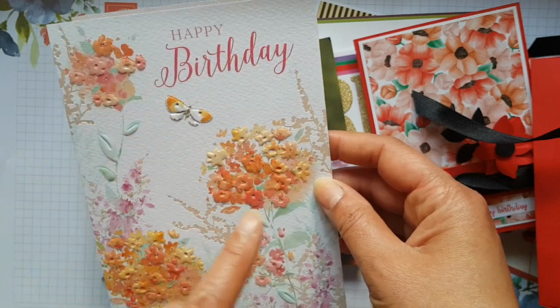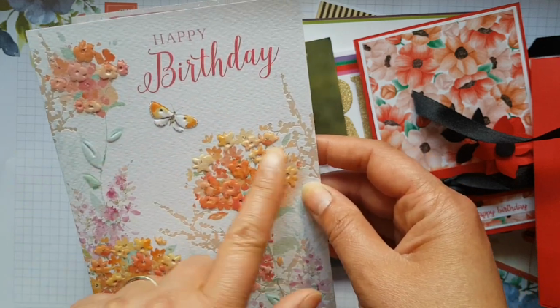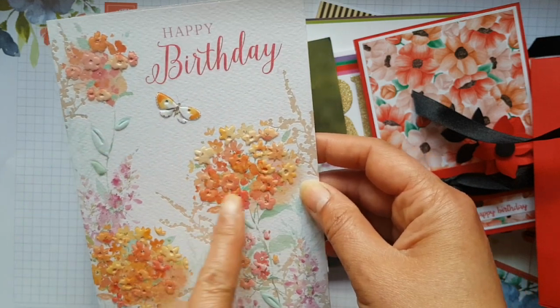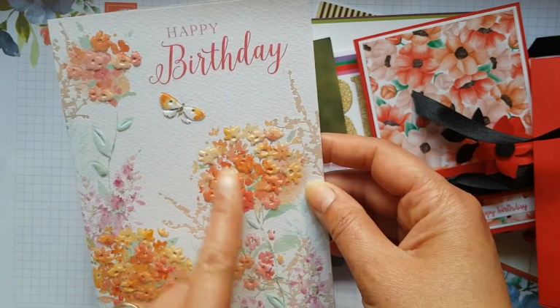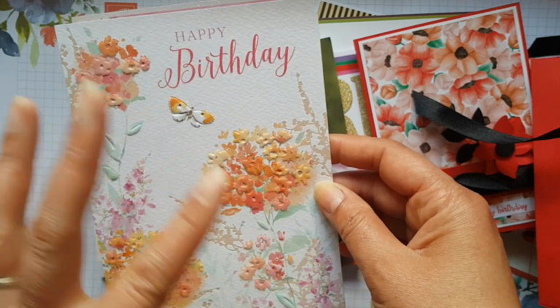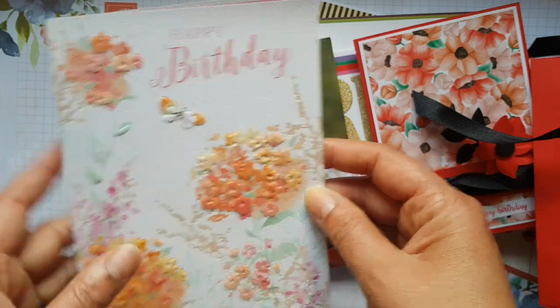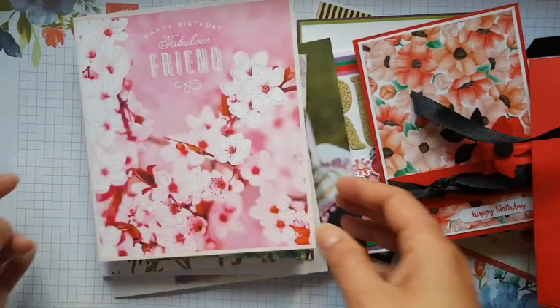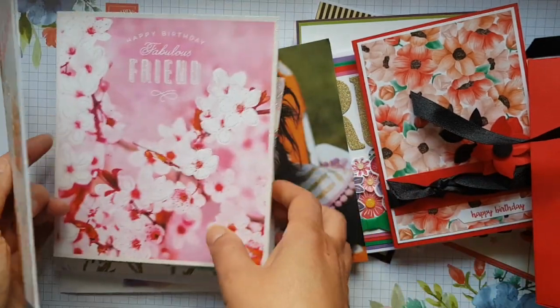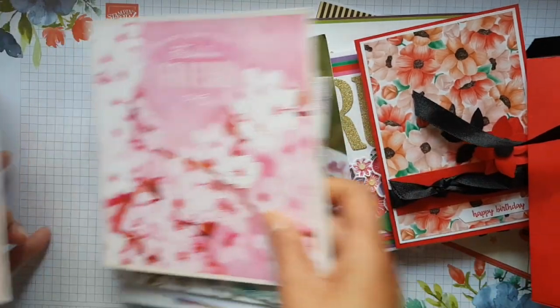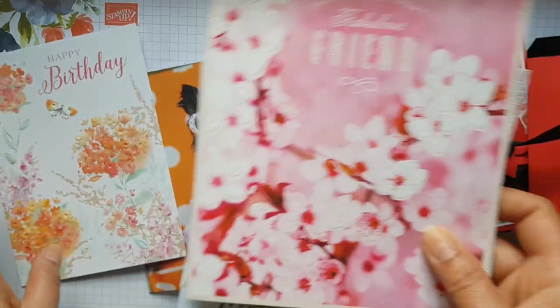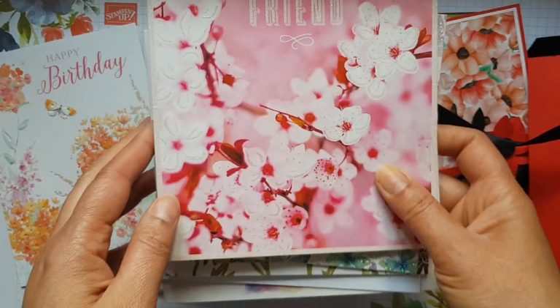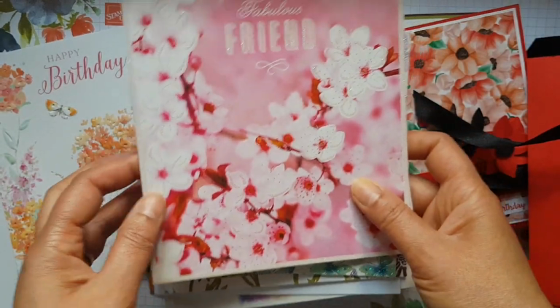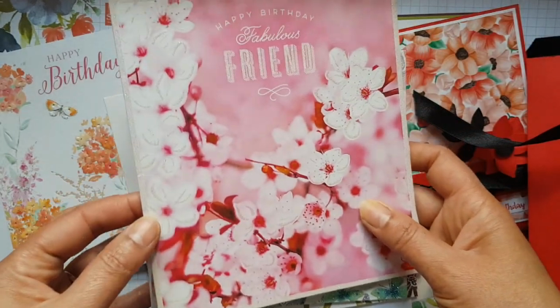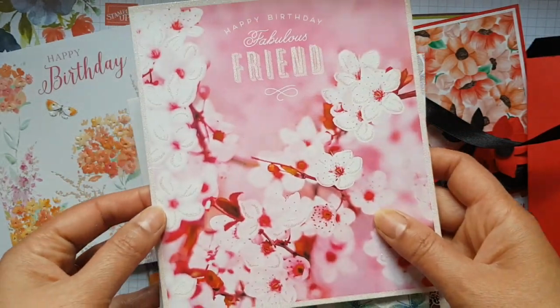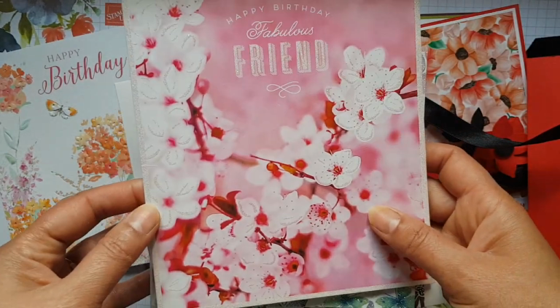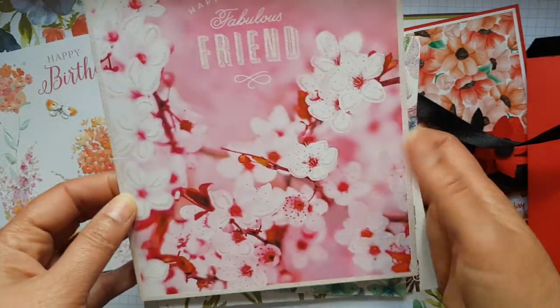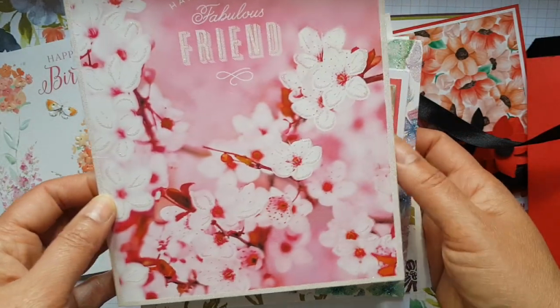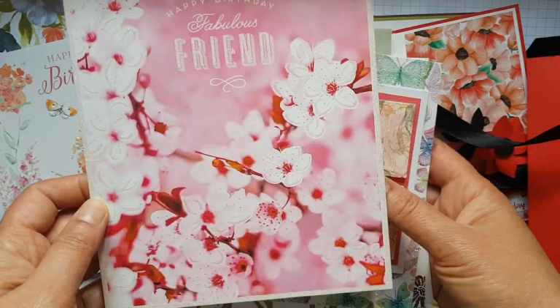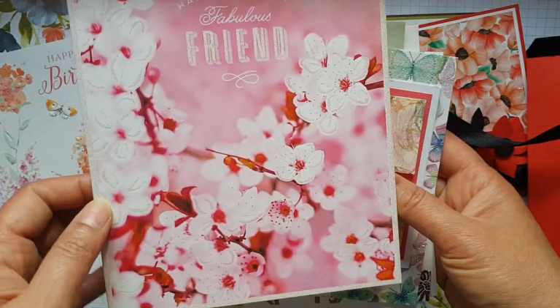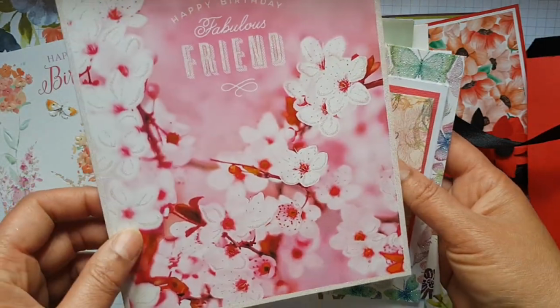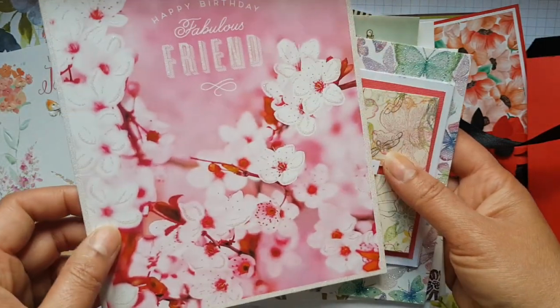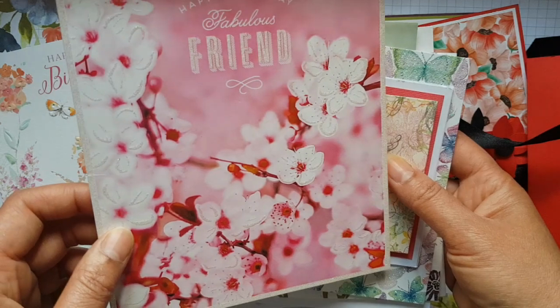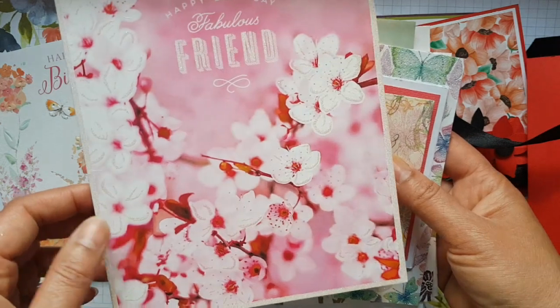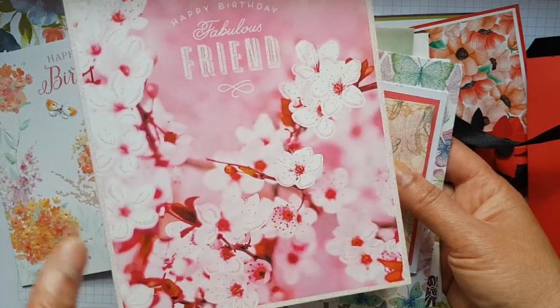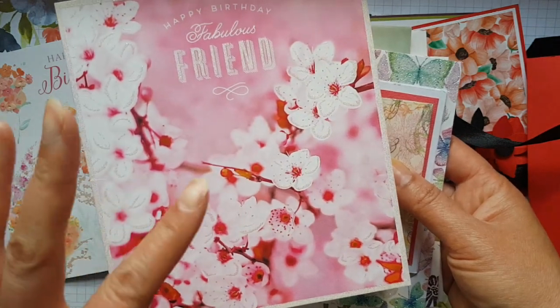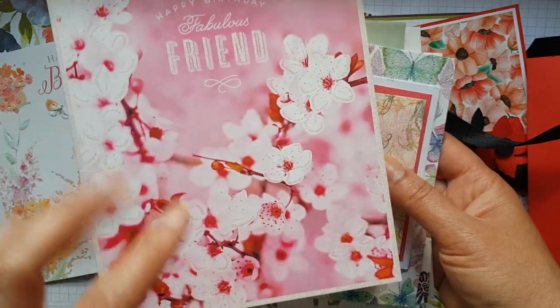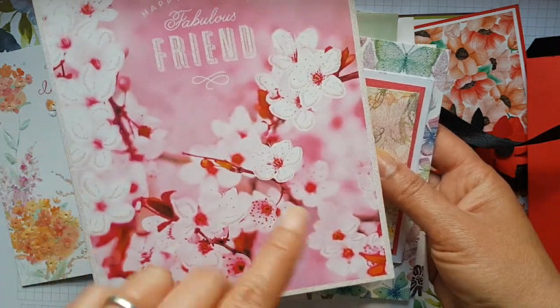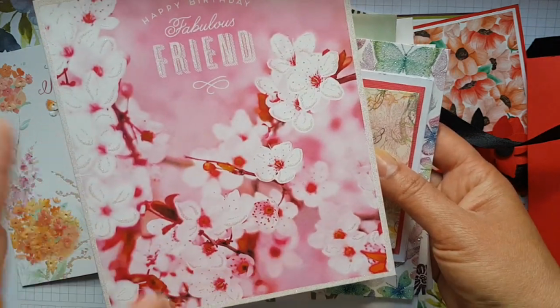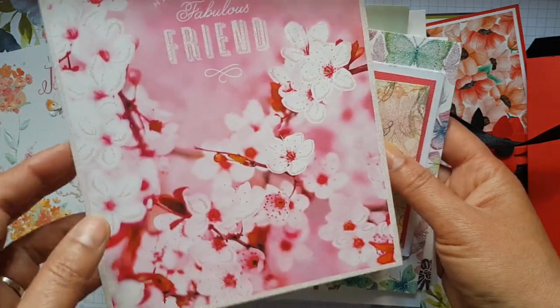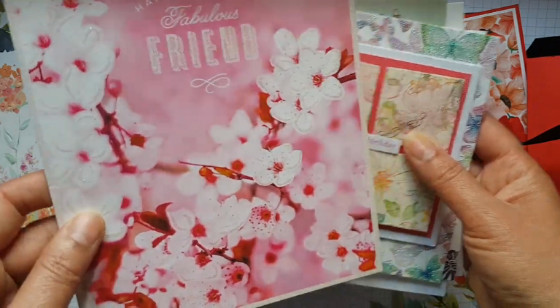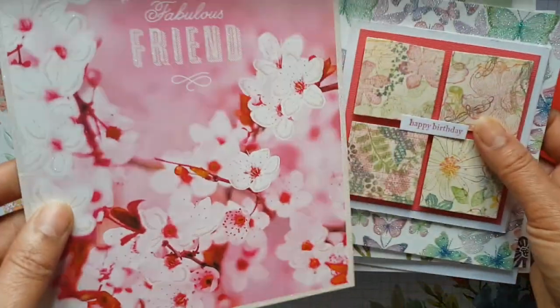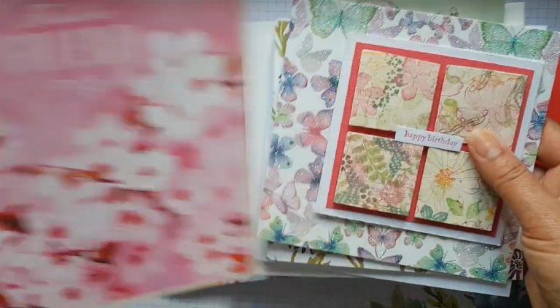Then there's this lovely one with the pink blossom, and this just reminds me of that gorgeous set — the Colourful Seasons one — with all the lovely blossoms and things.